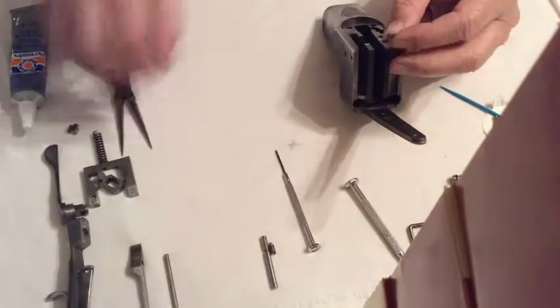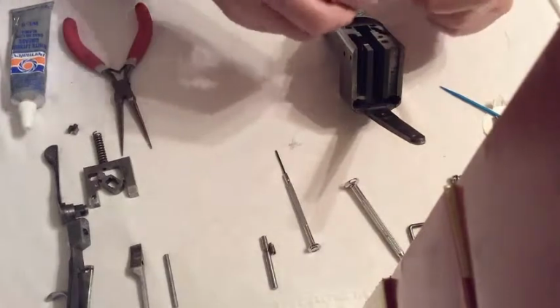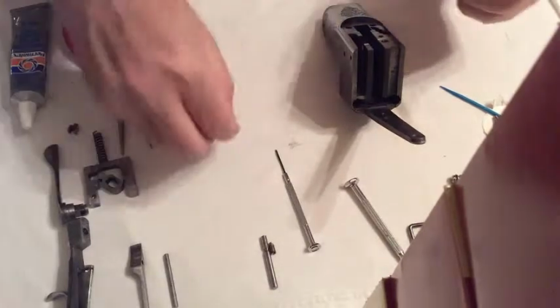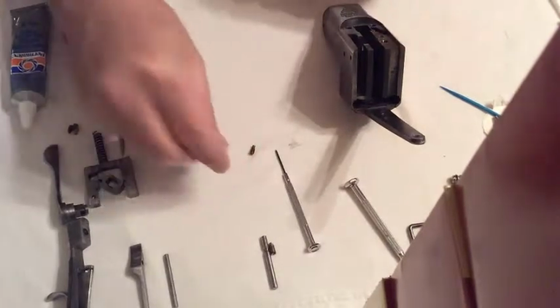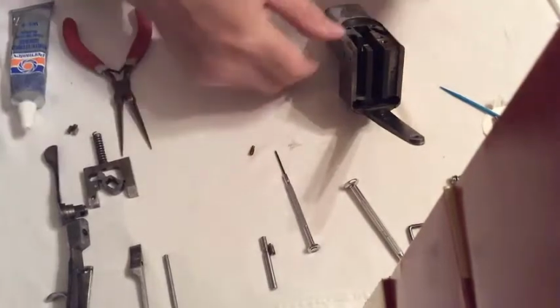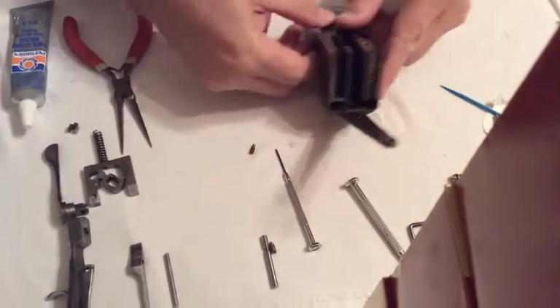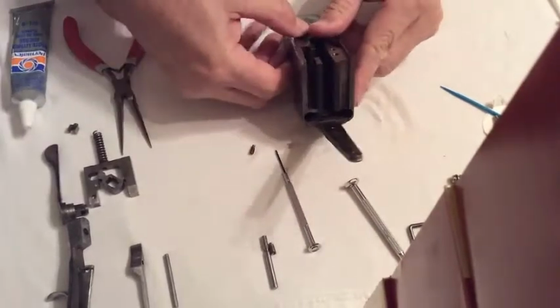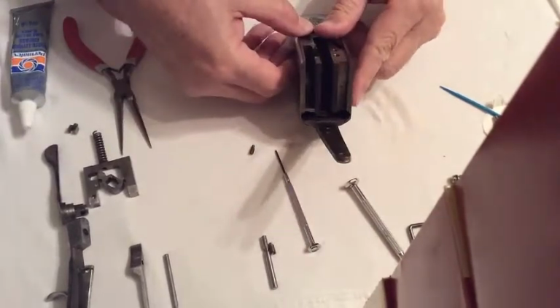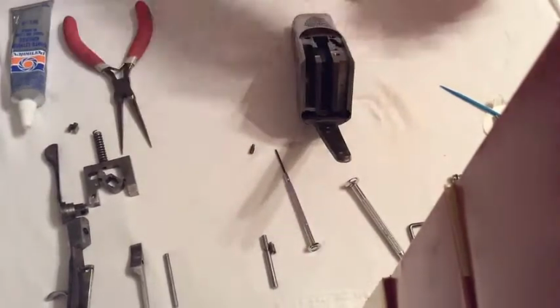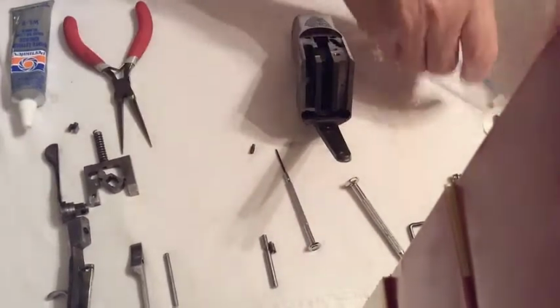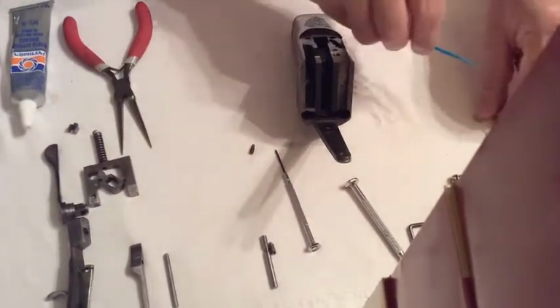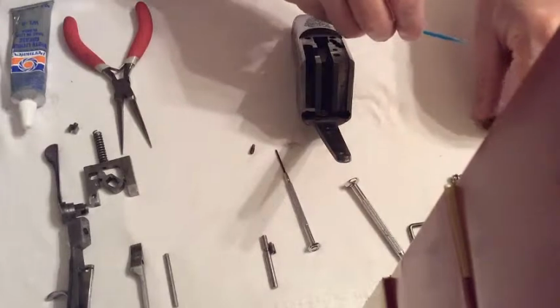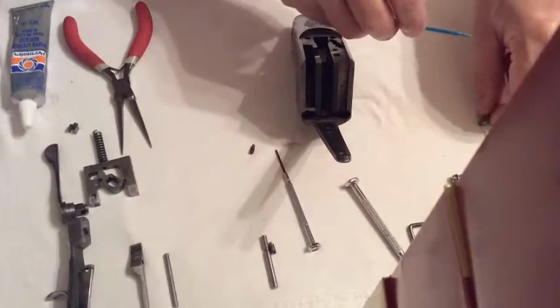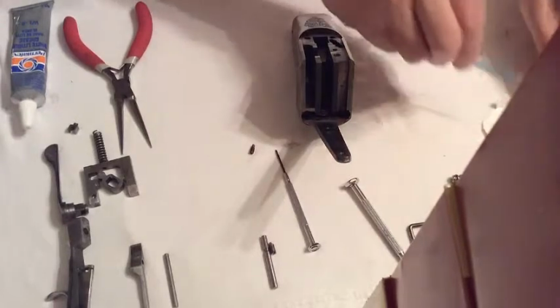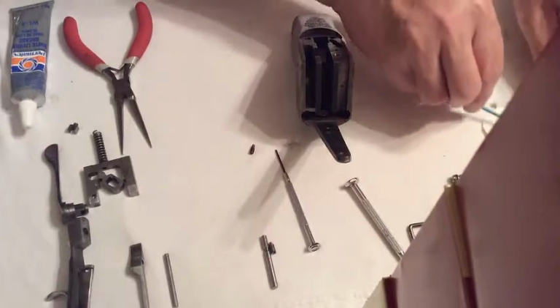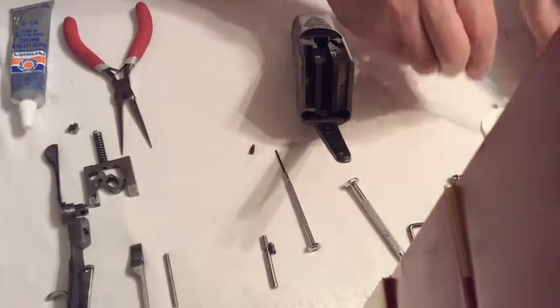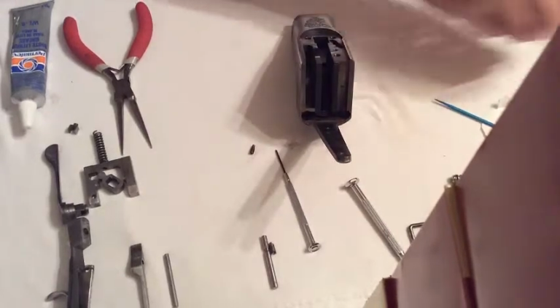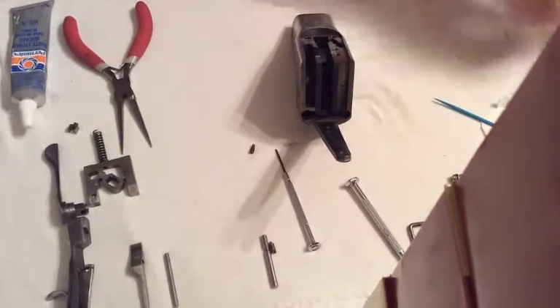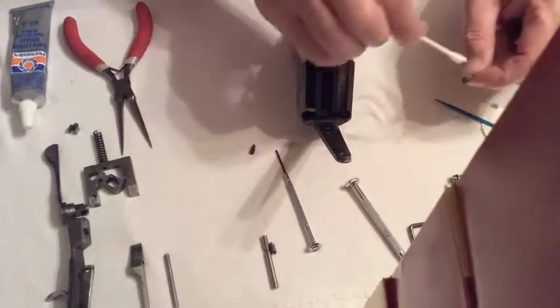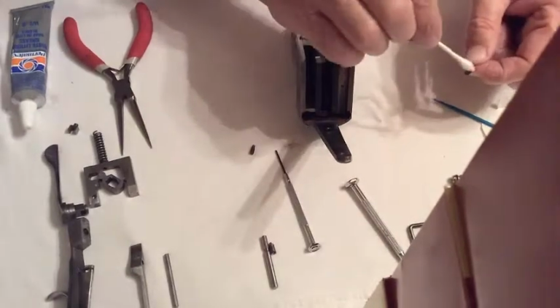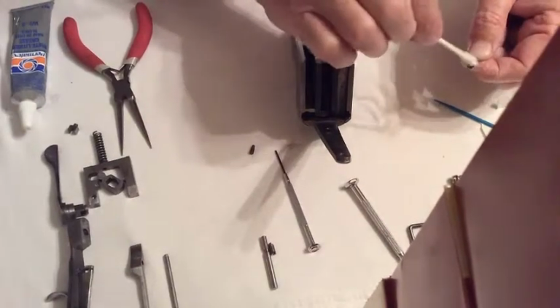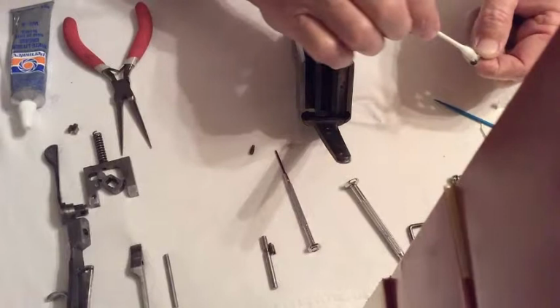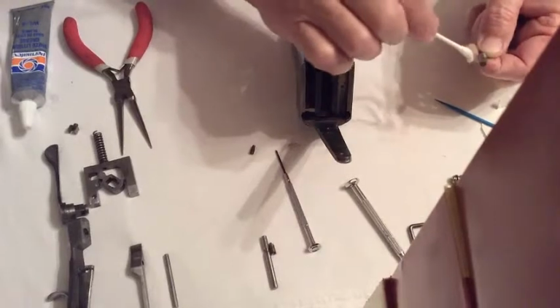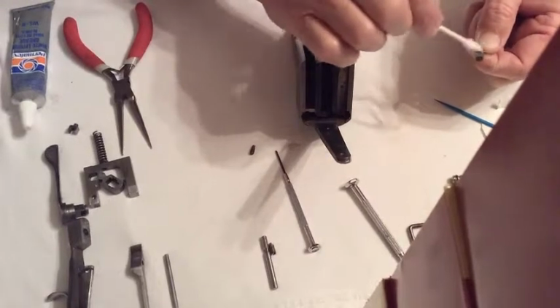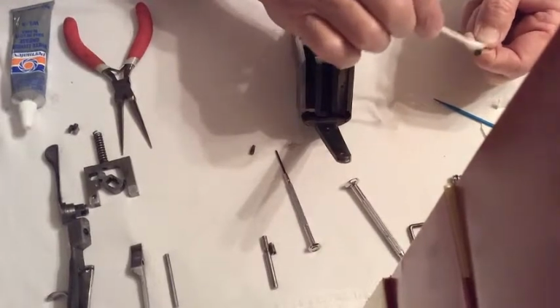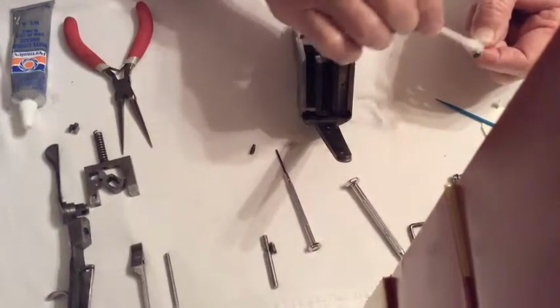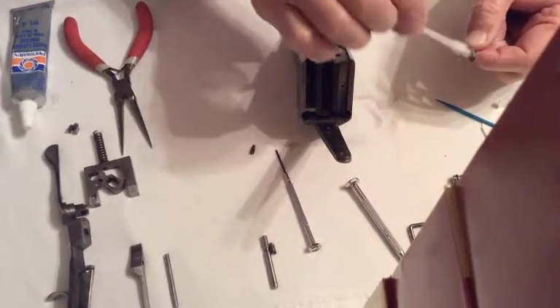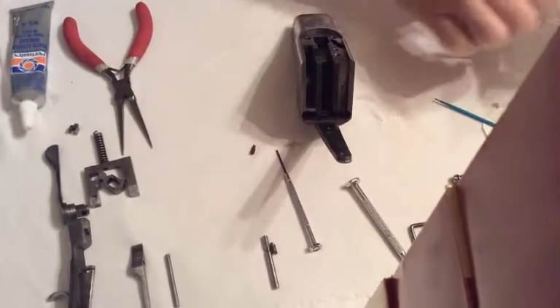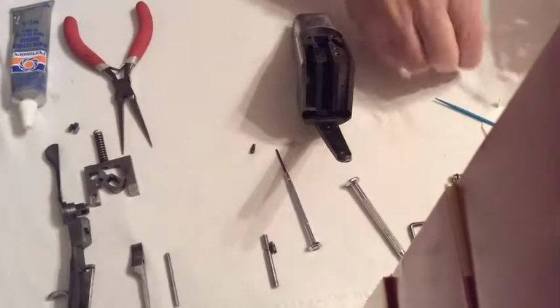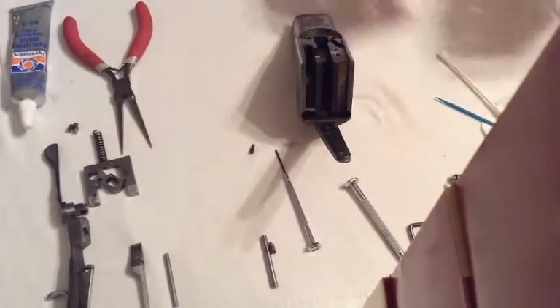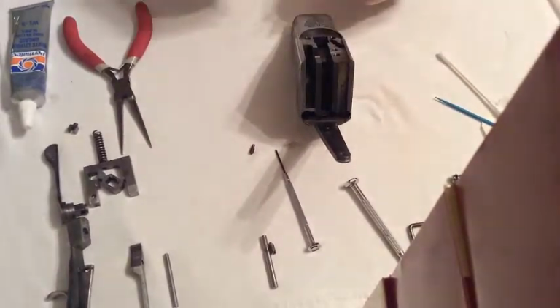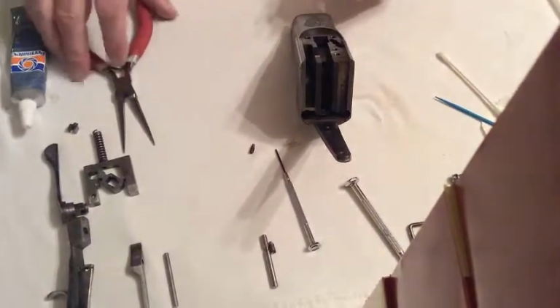So we'll first start with the firing pin — put the firing pin in here — and I'm going to use just a little bit of lithium grease on here to protect these. All these parts have been lubricated; you really don't need a whole lot on that one.